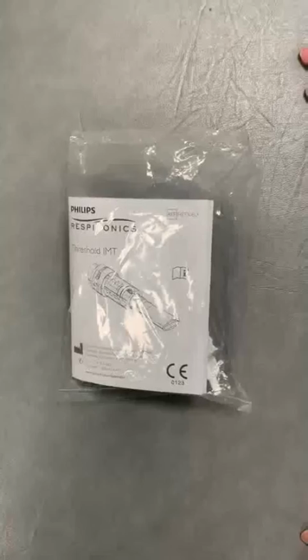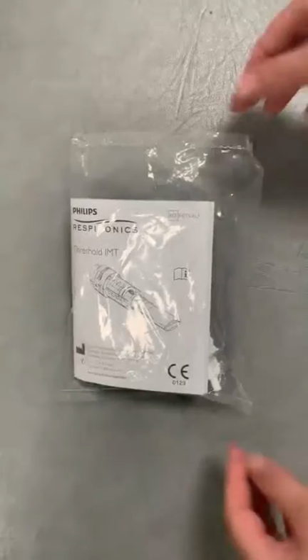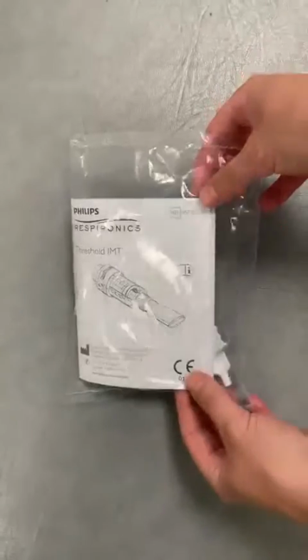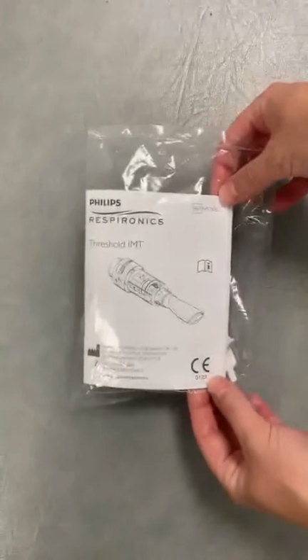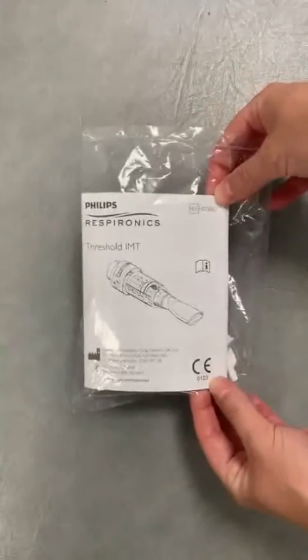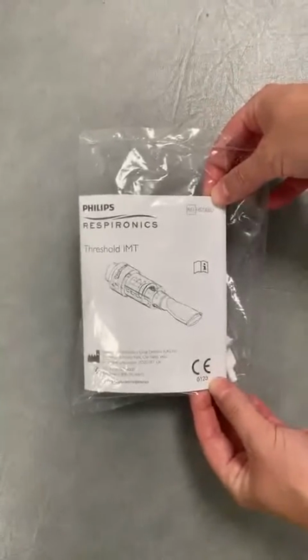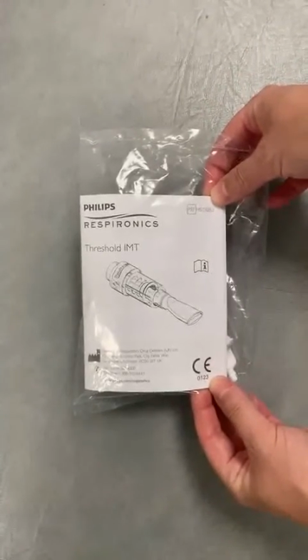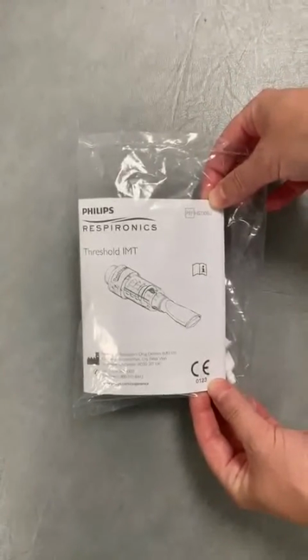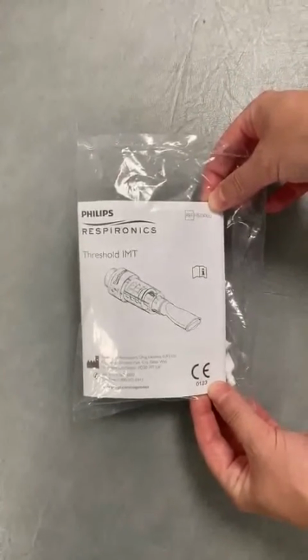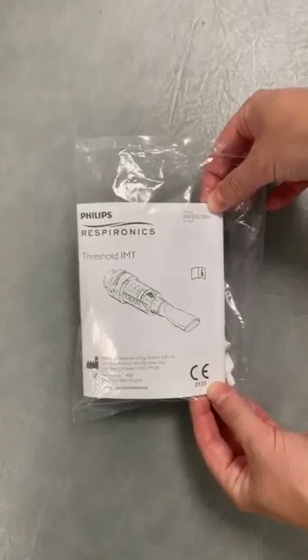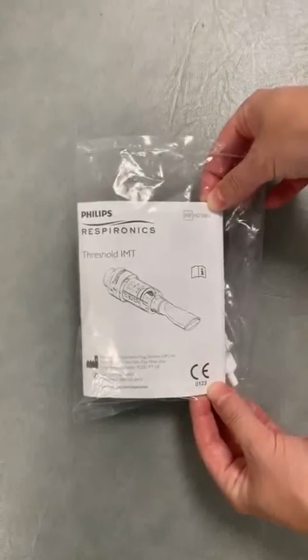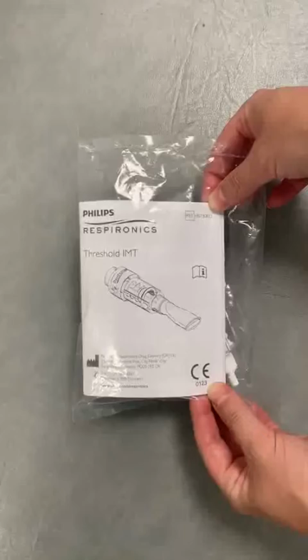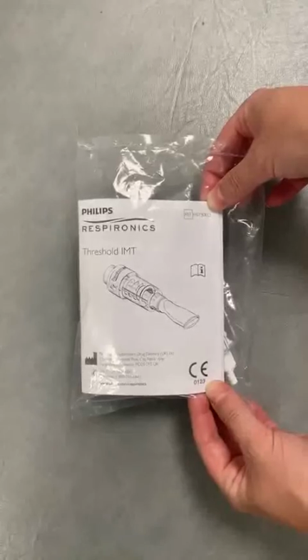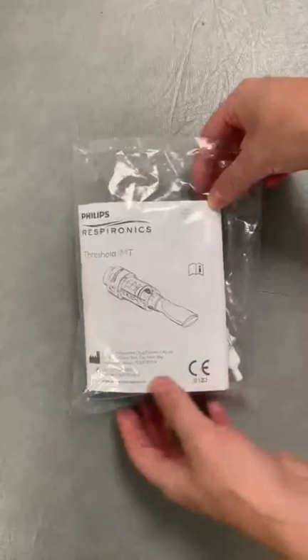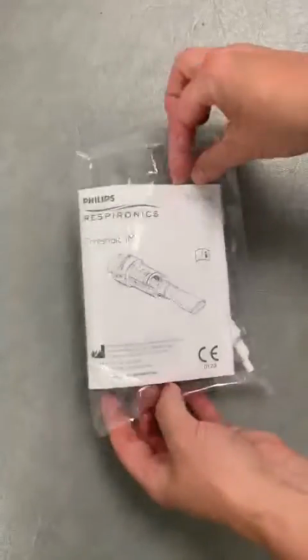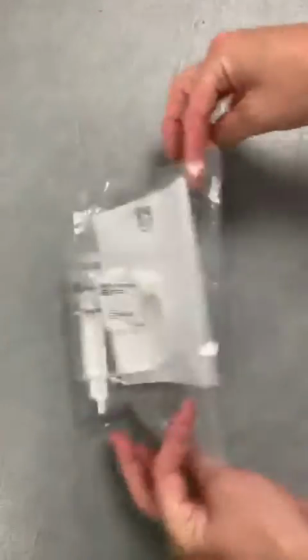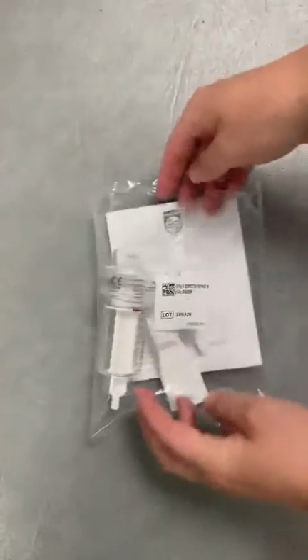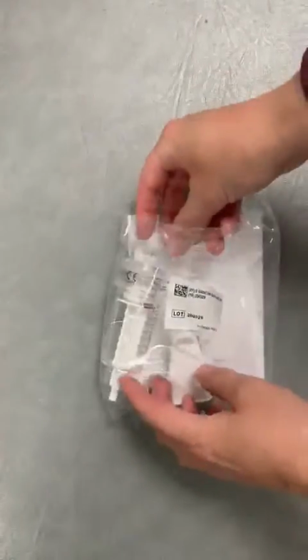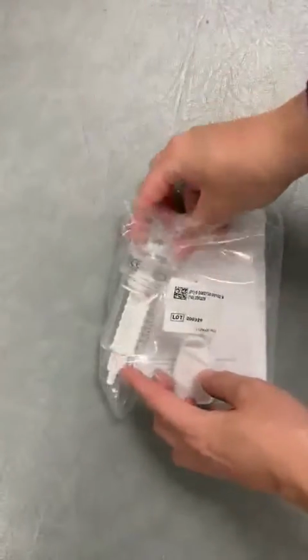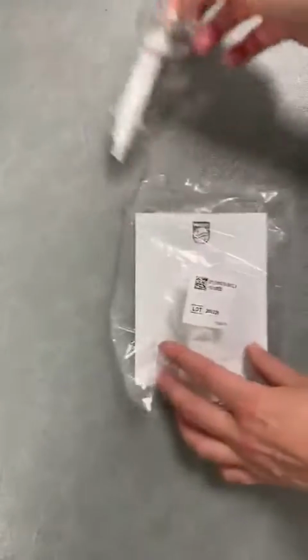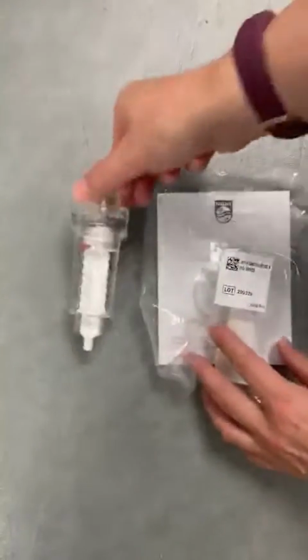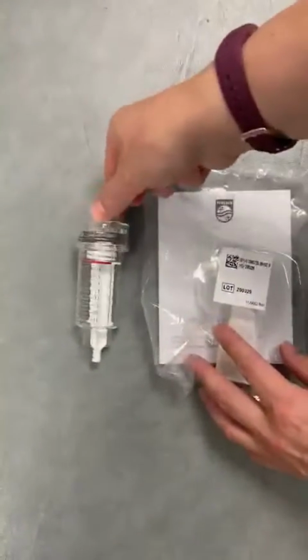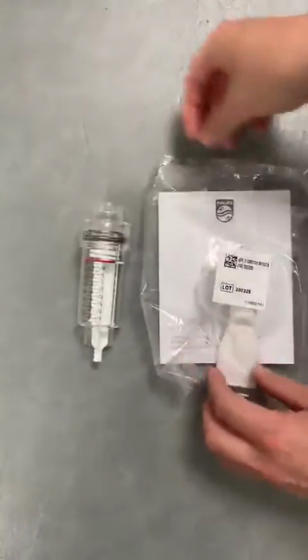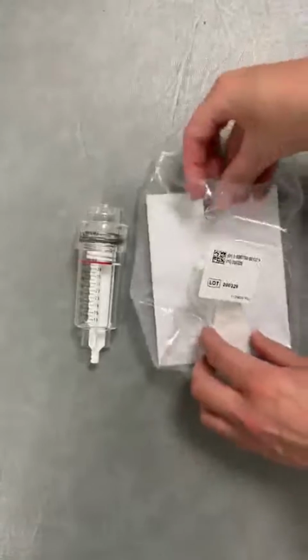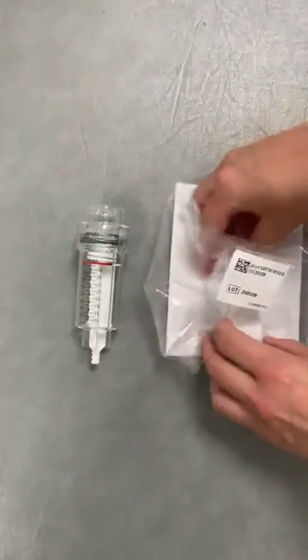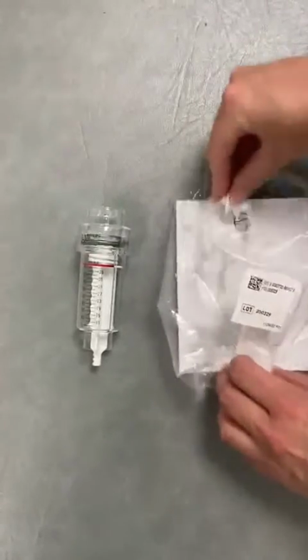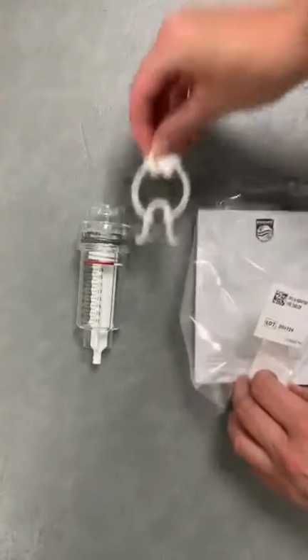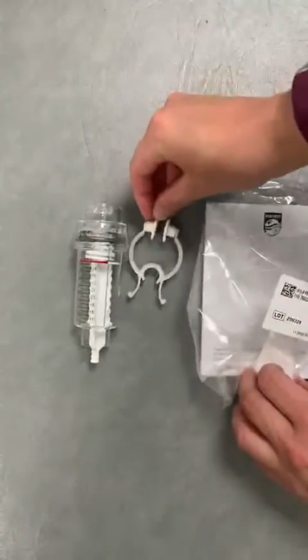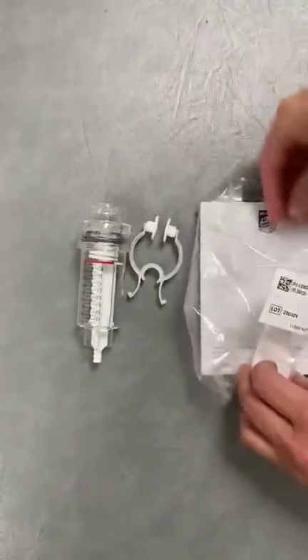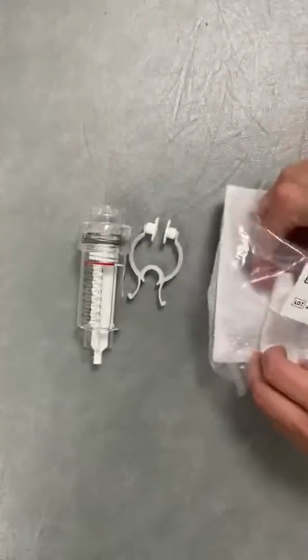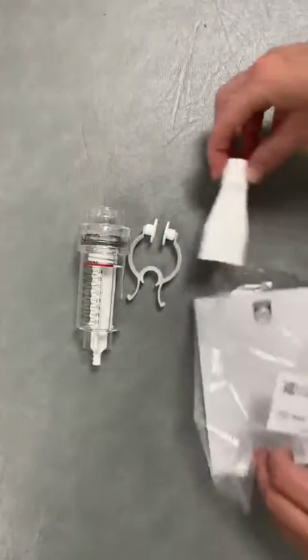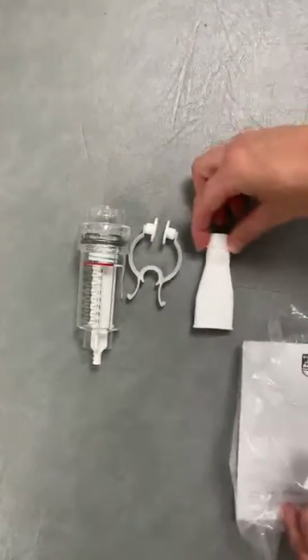This is the Philips Respironics Threshold Inspiratory Muscle Trainer. It comes in a packet like this, and inside you have the threshold device itself, the nose clip, and the mouthpiece.